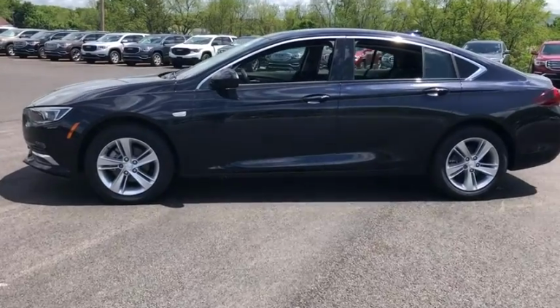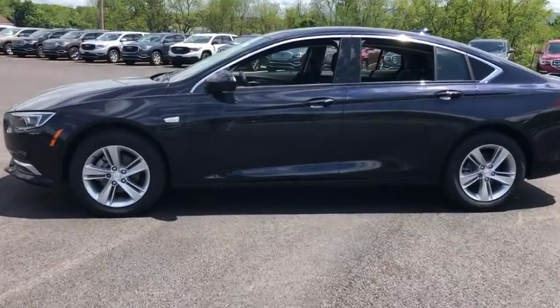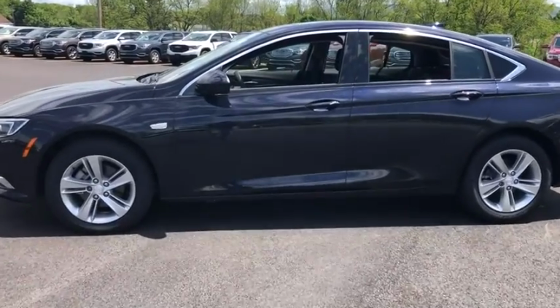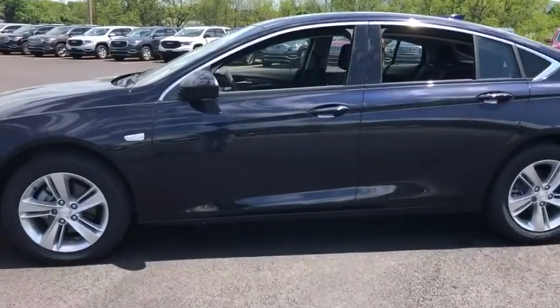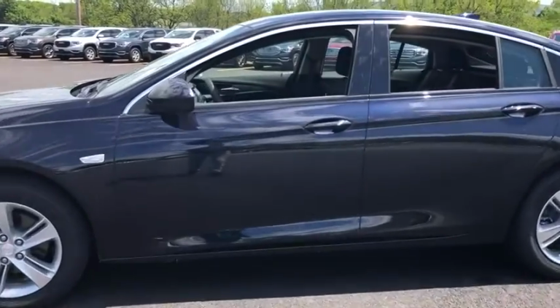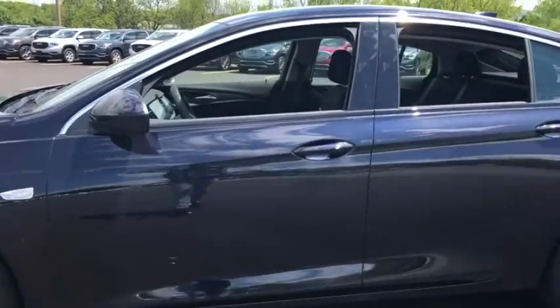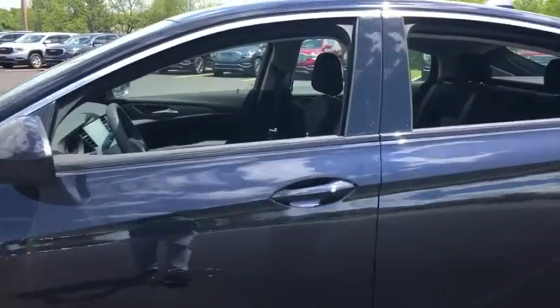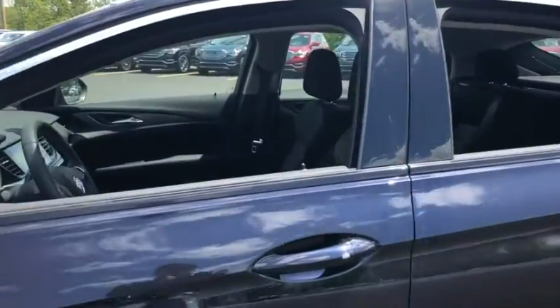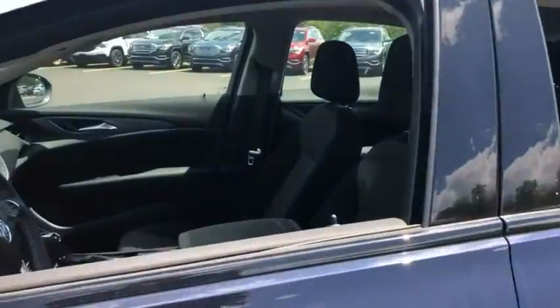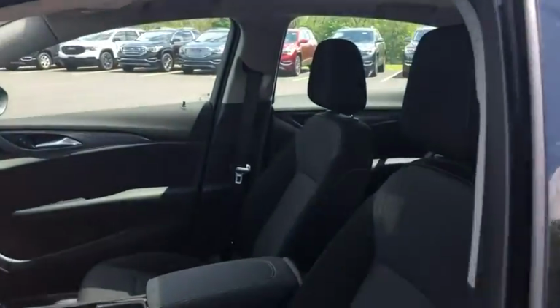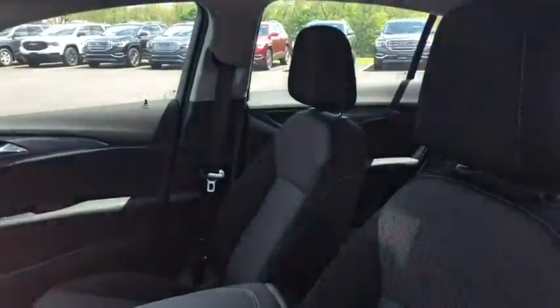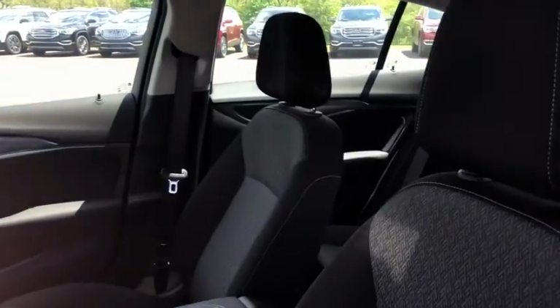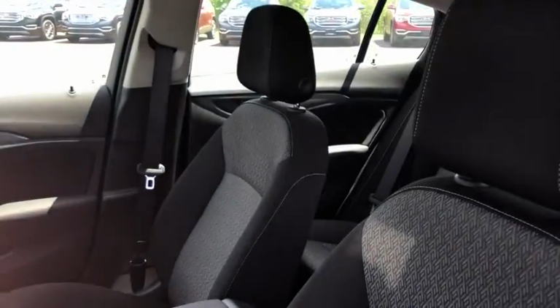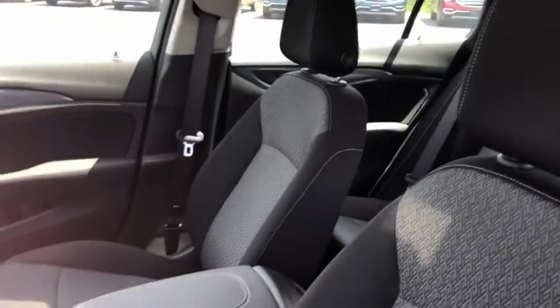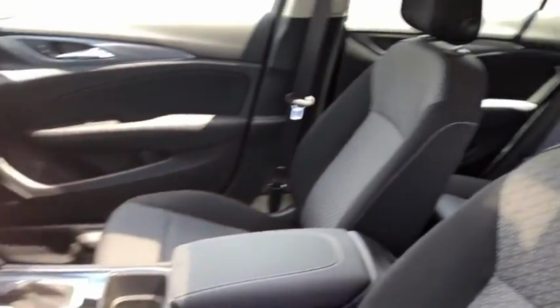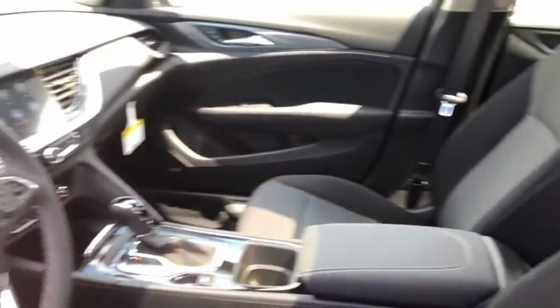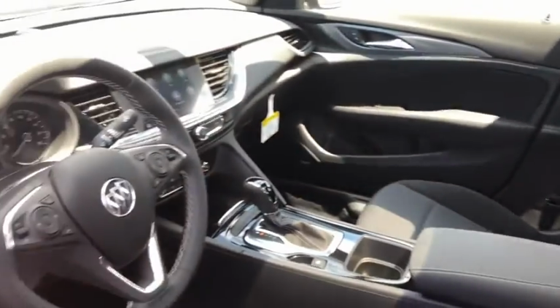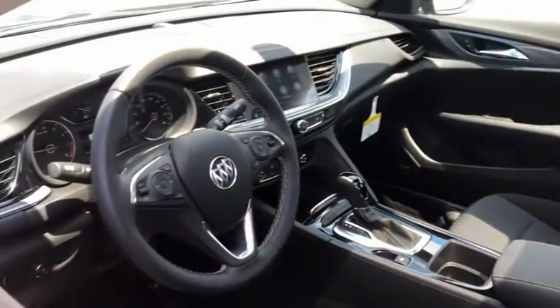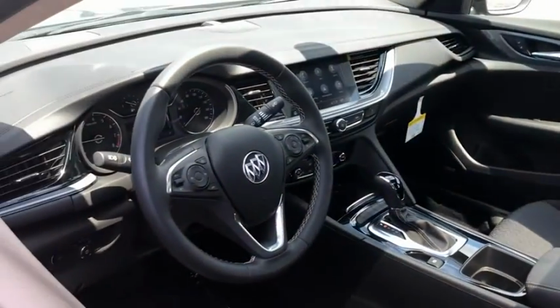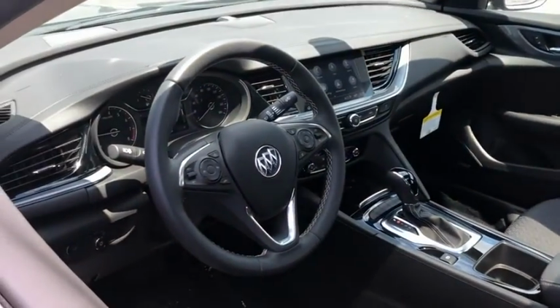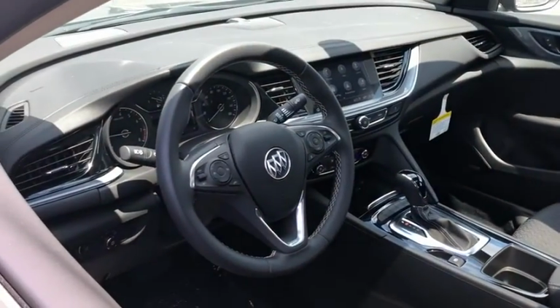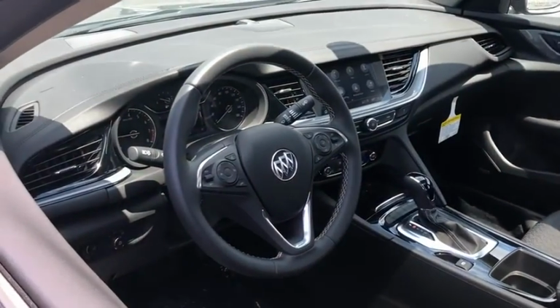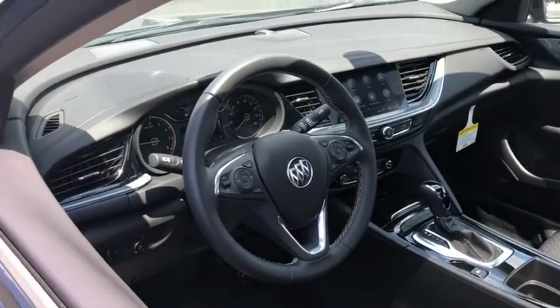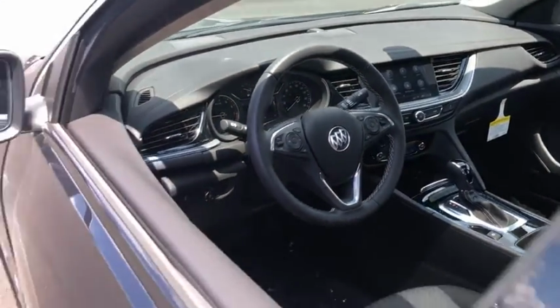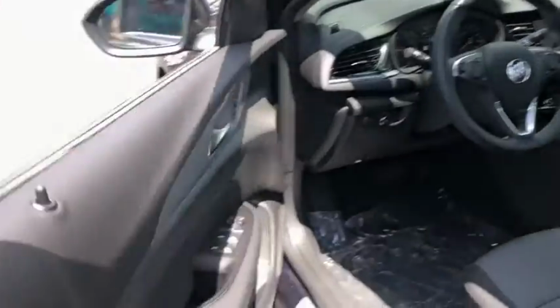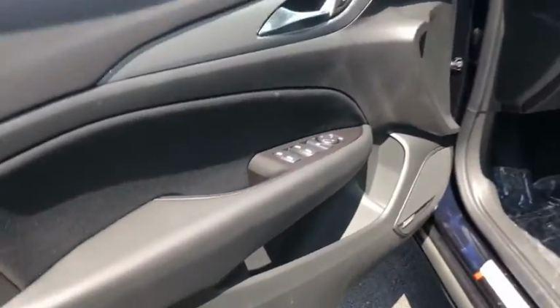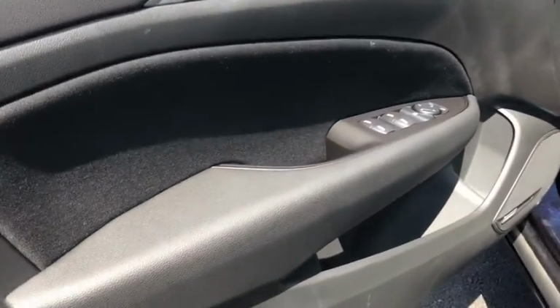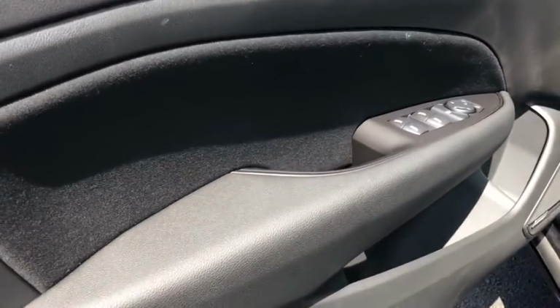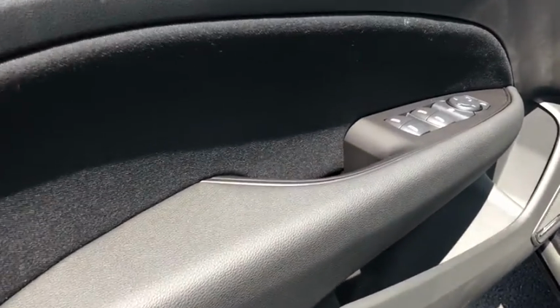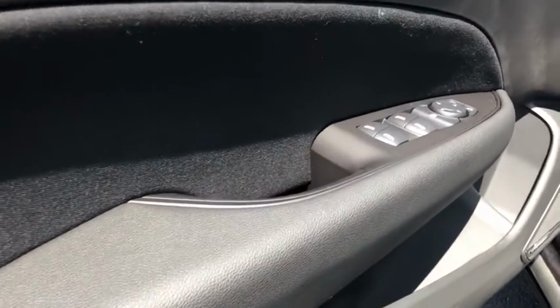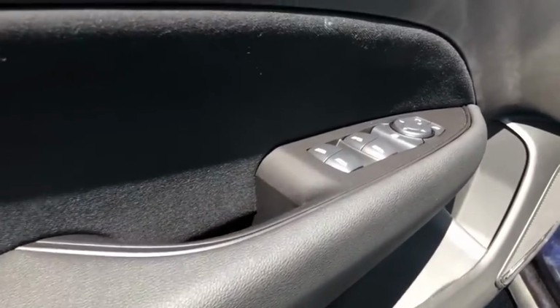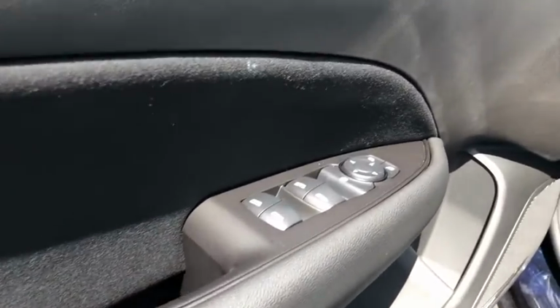Backup camera, anti-lock braking system, stability control, traction control, remote engine start, Bluetooth, leather wrapped steering wheel, adjustable steering wheel, power steering, four-wheel disc brakes.